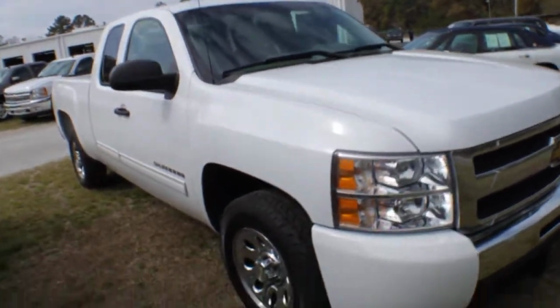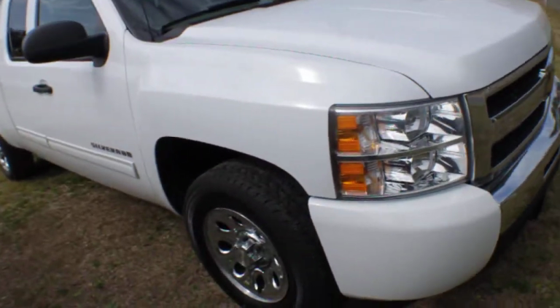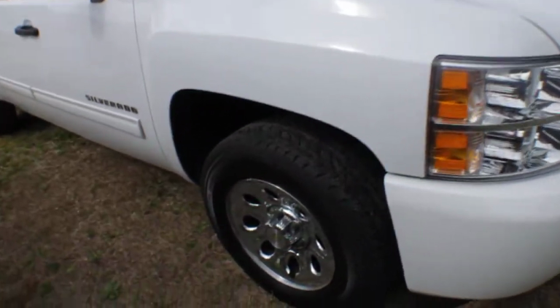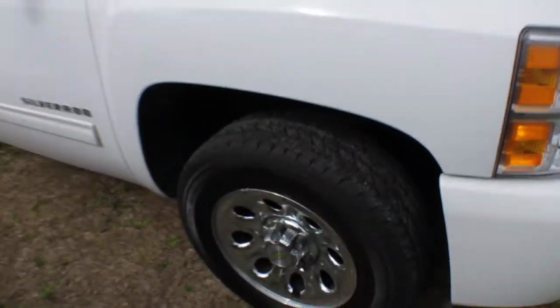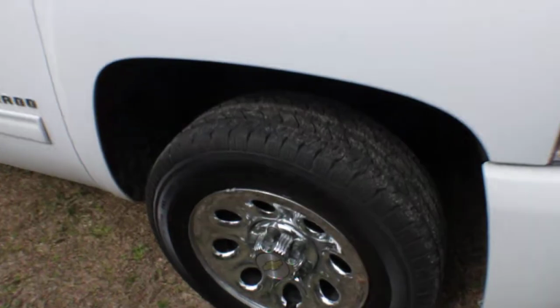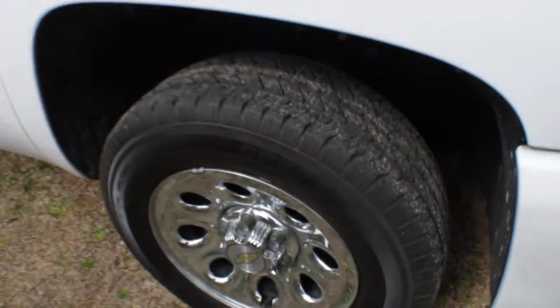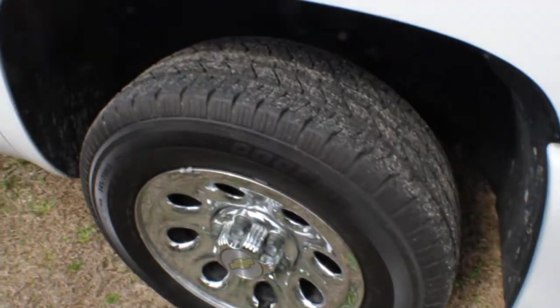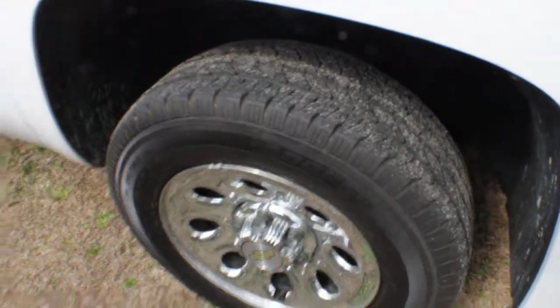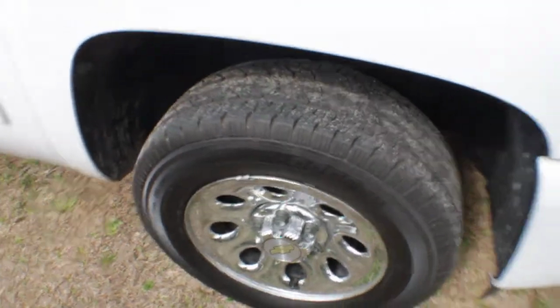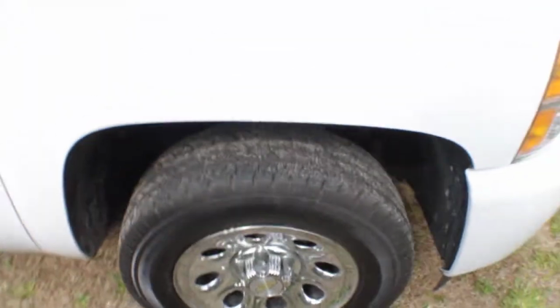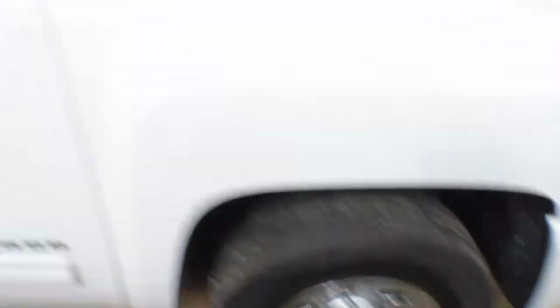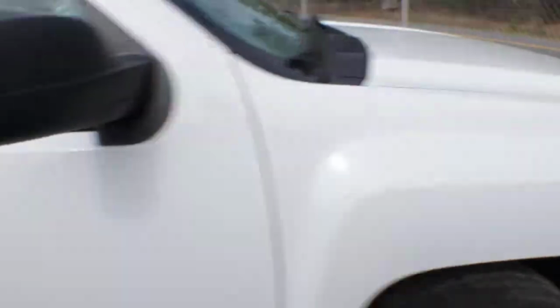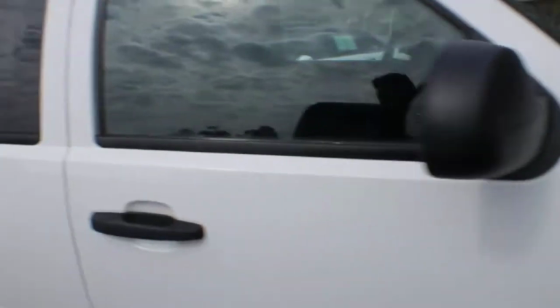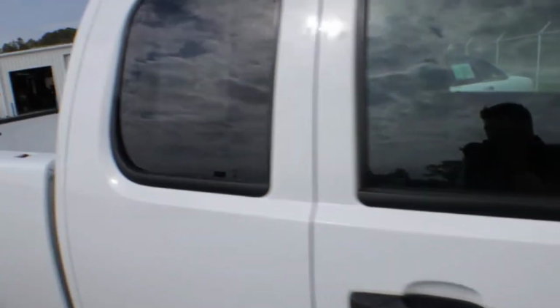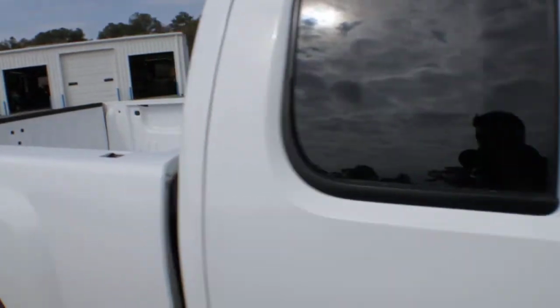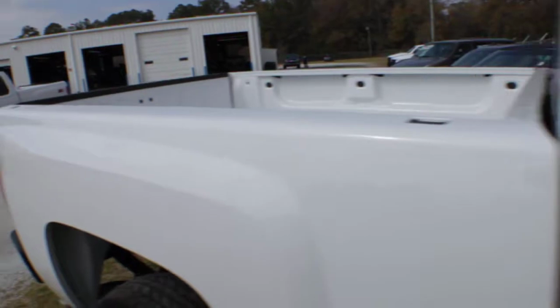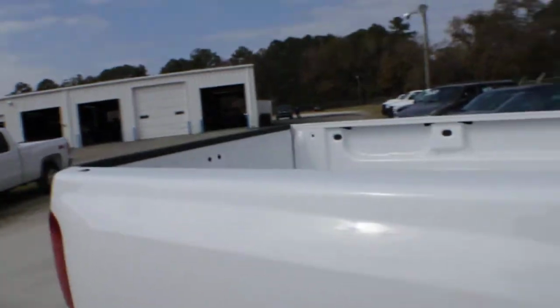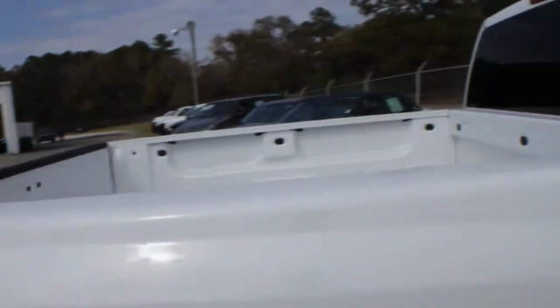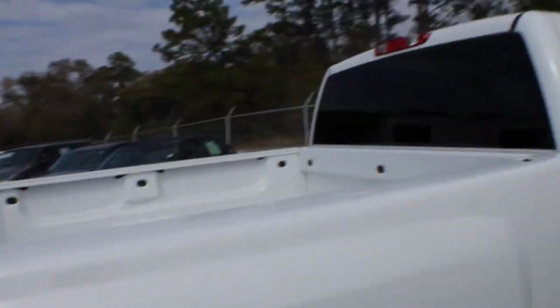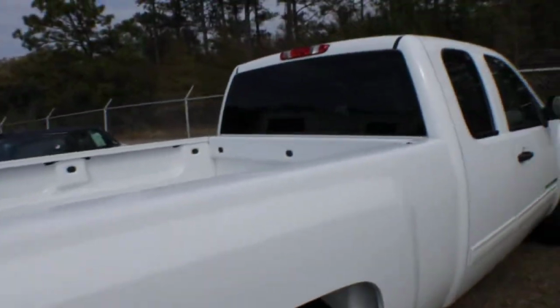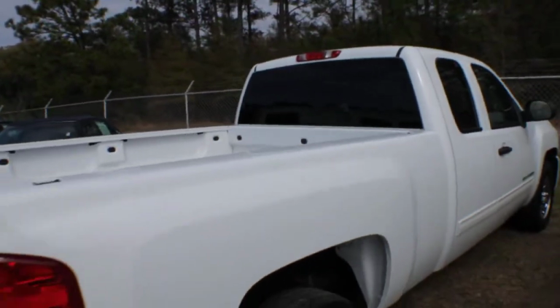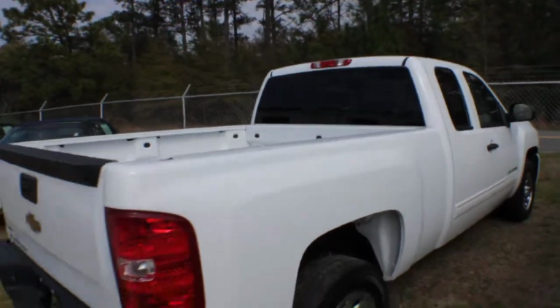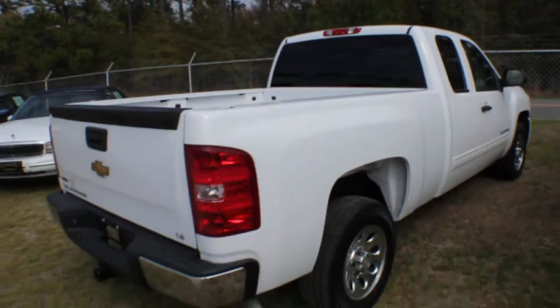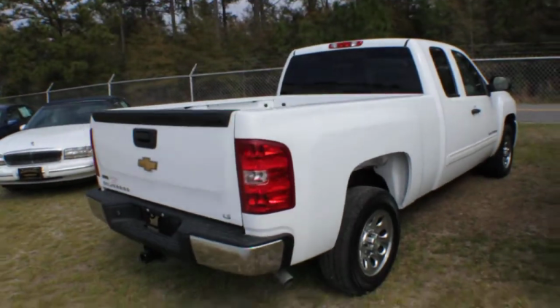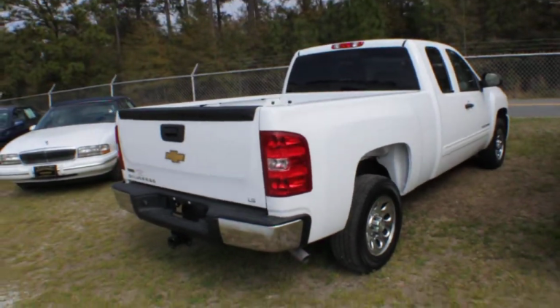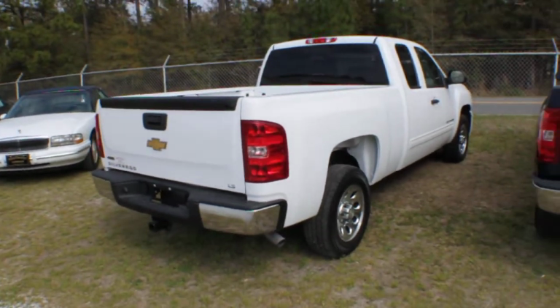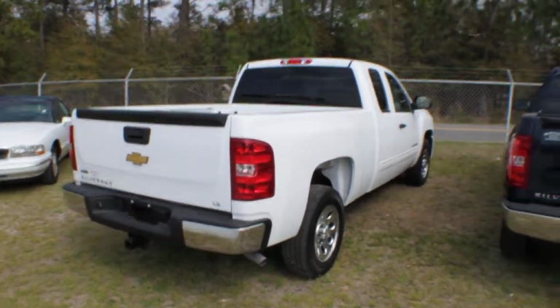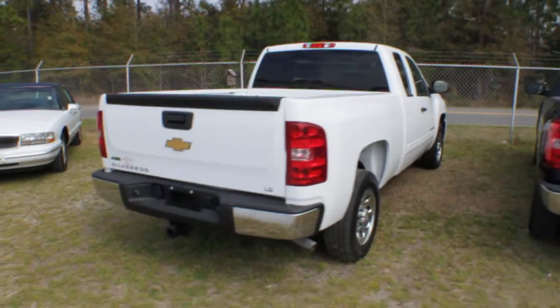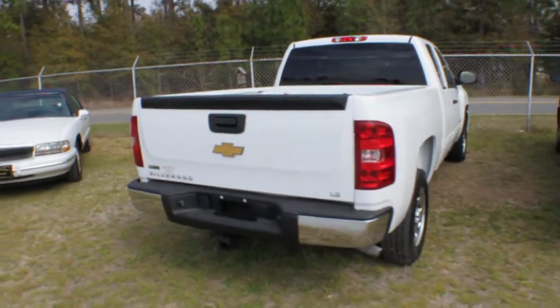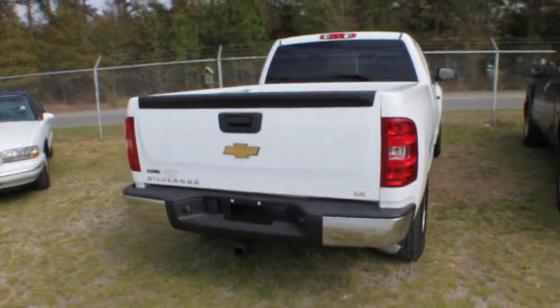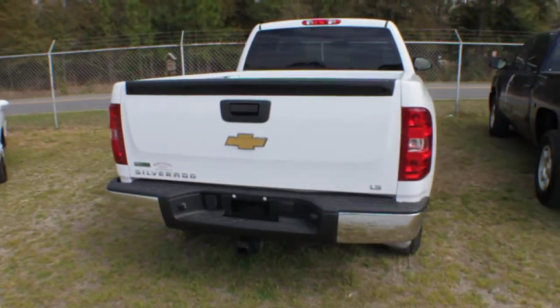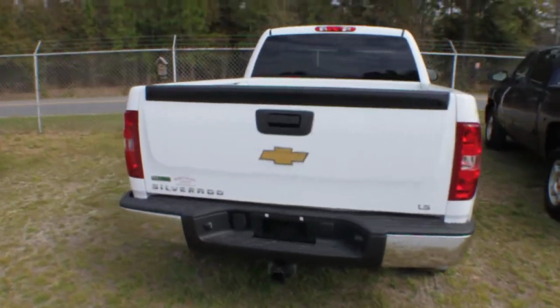It has a nice set of Cooper tires with plenty of tread left on them. They're a 245-70 series with a 17-inch alloy wheel. This truck does come with some warranty still on it. It's an LS model and has a tow package there on the back for you.